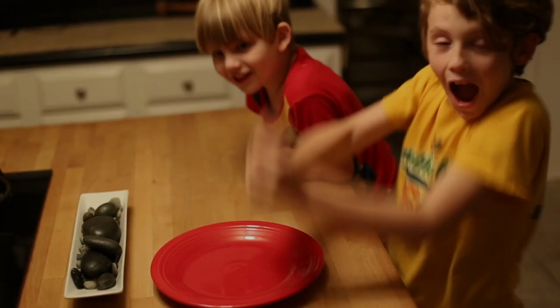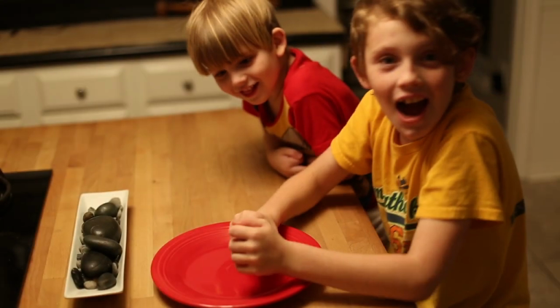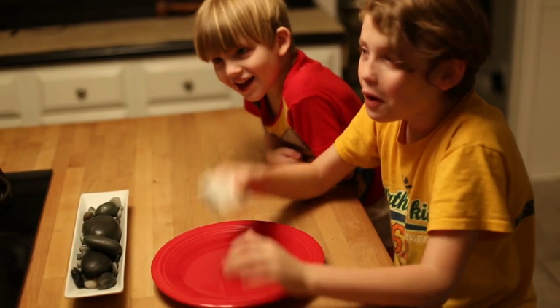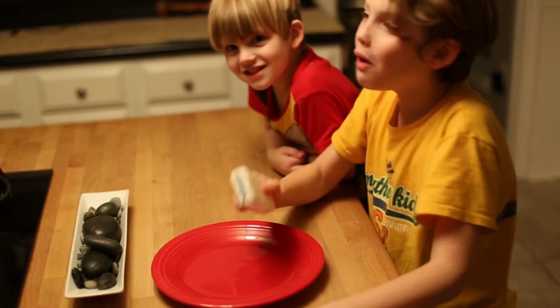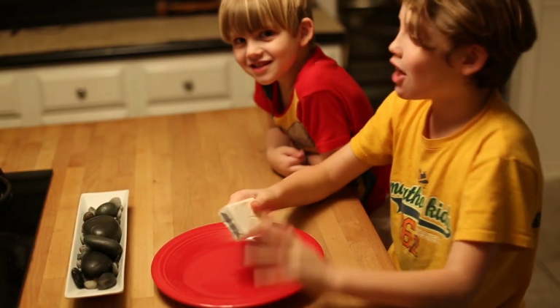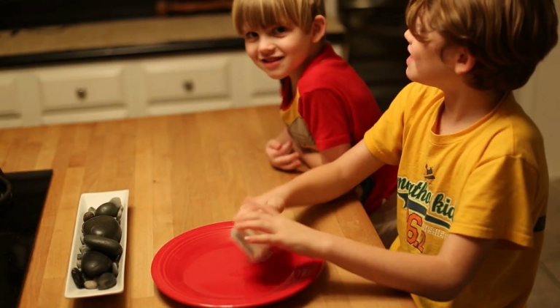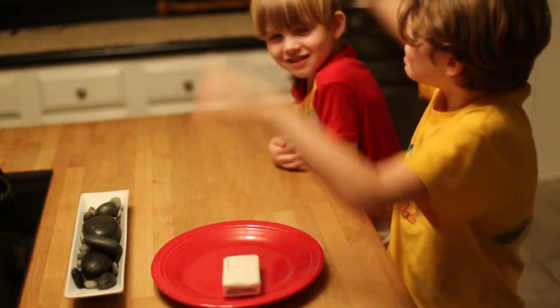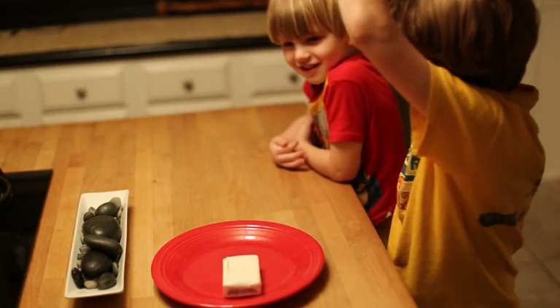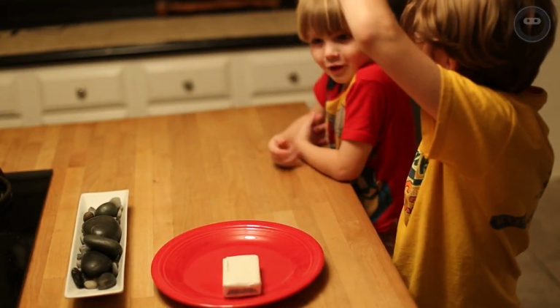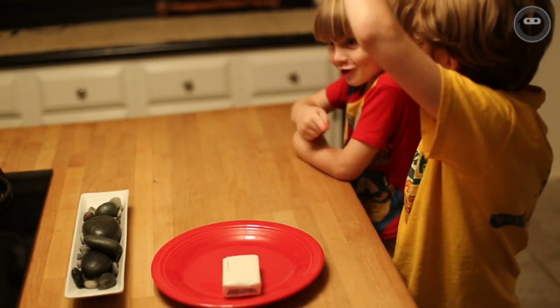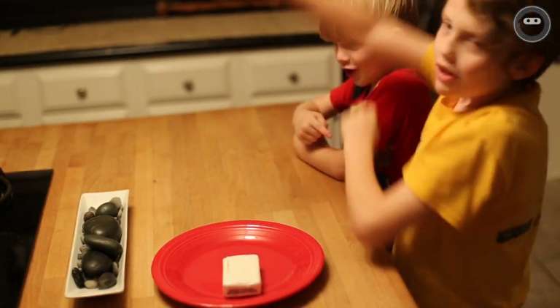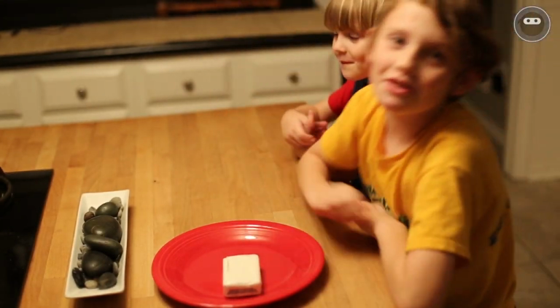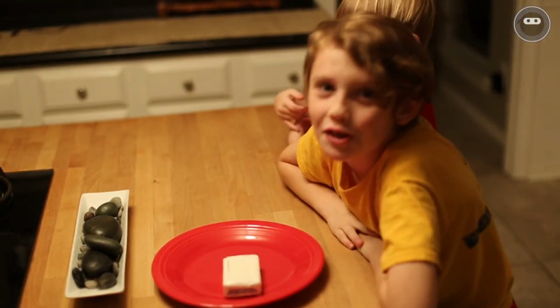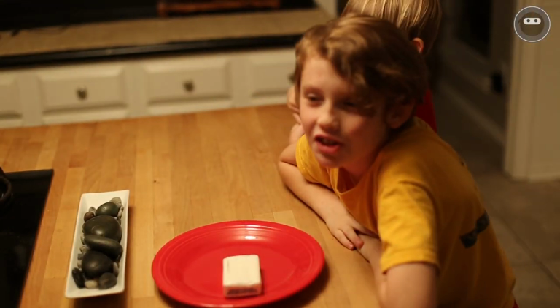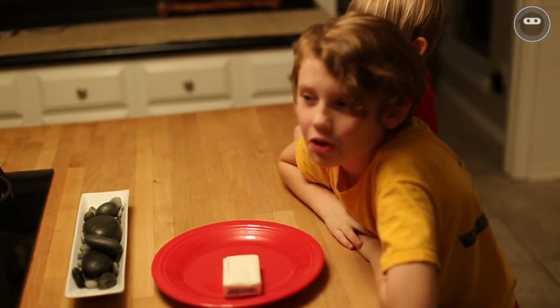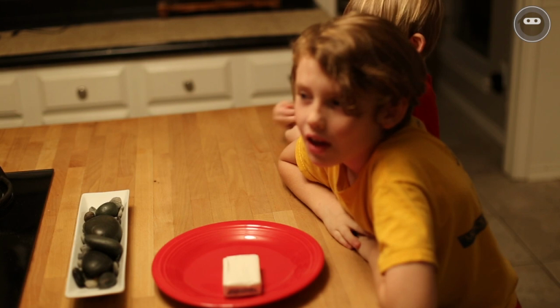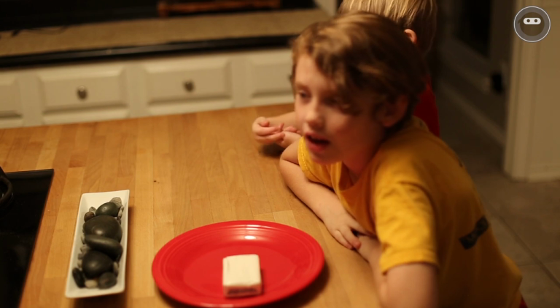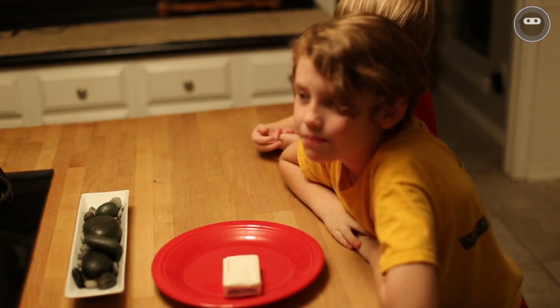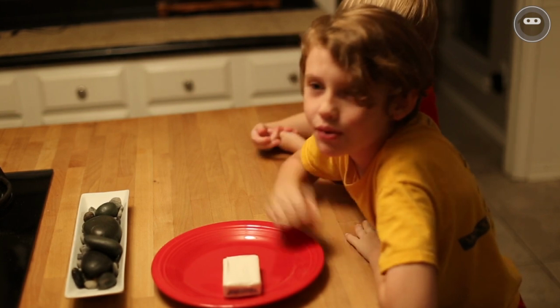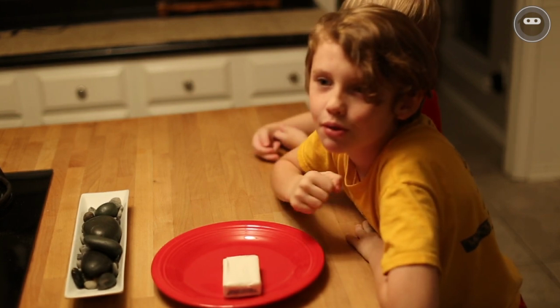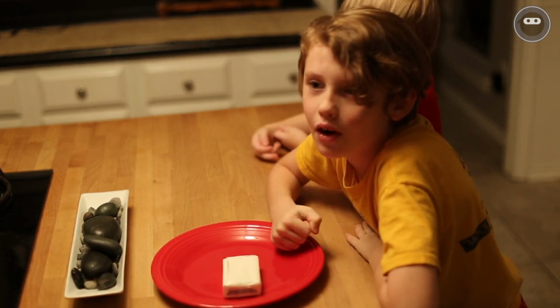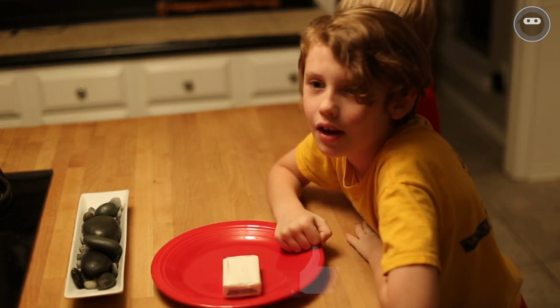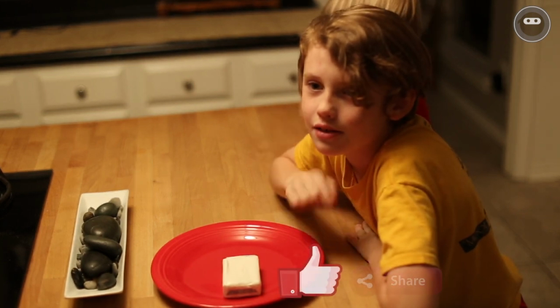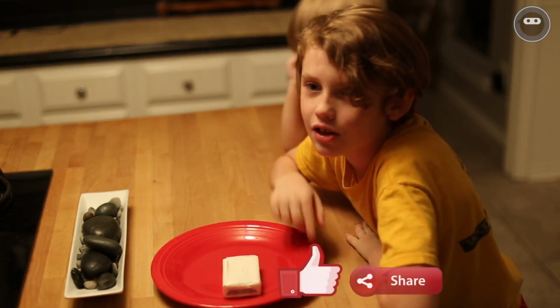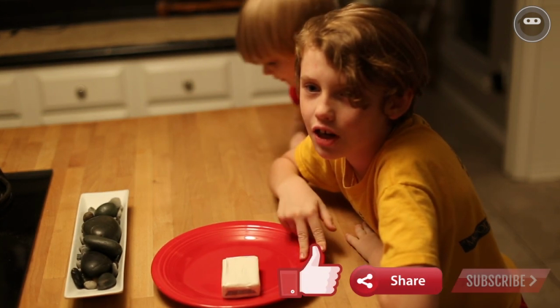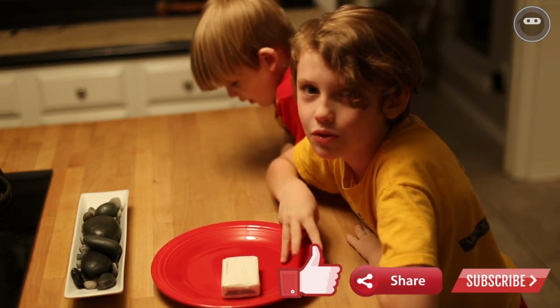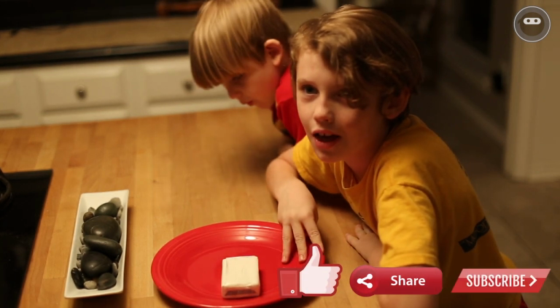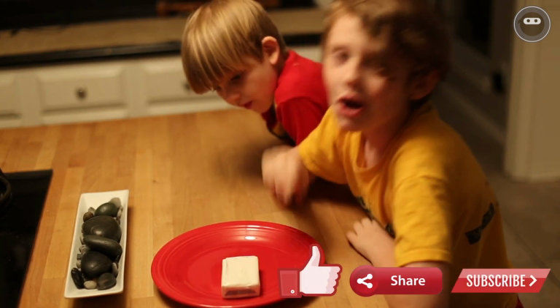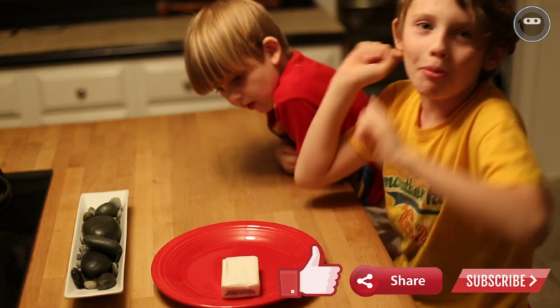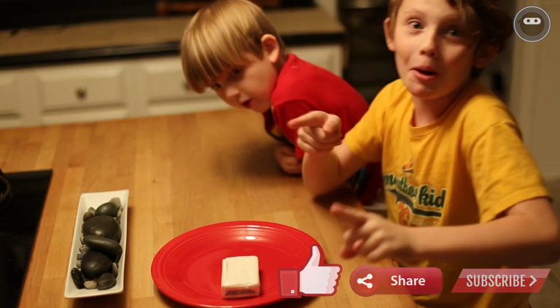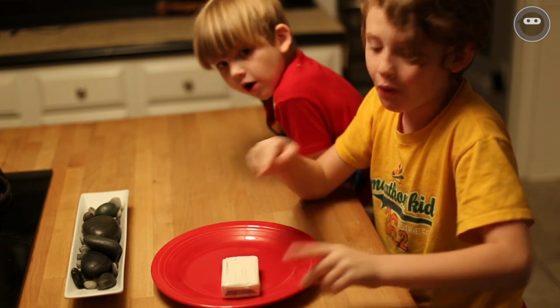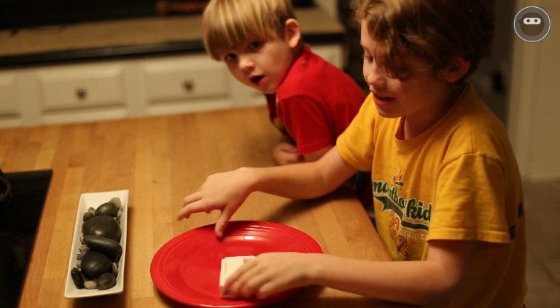Hi guys, what's up? This is the Lego Dojo. This is the first video, so leave some support — like, share, subscribe. Hope a lot of people watch this.